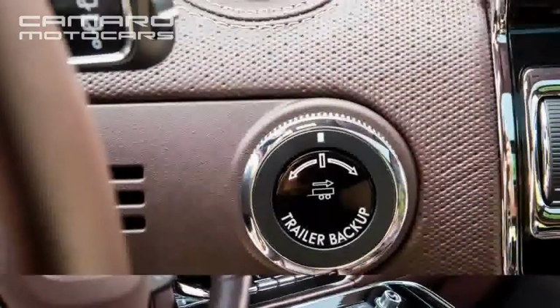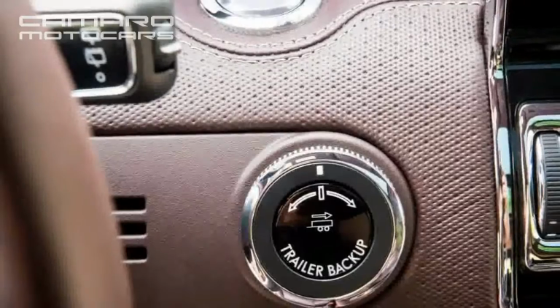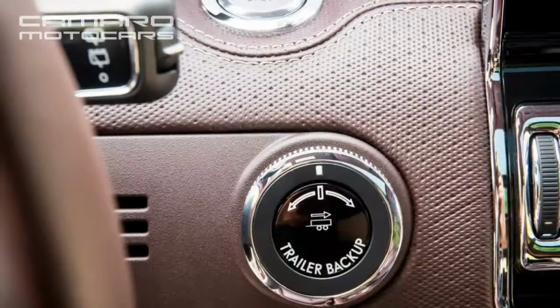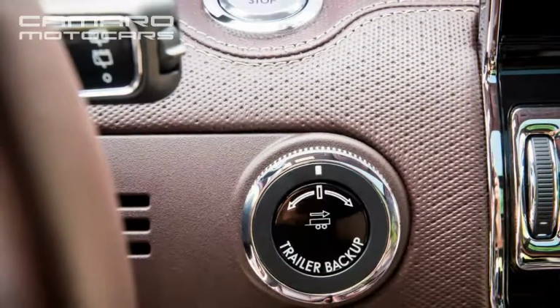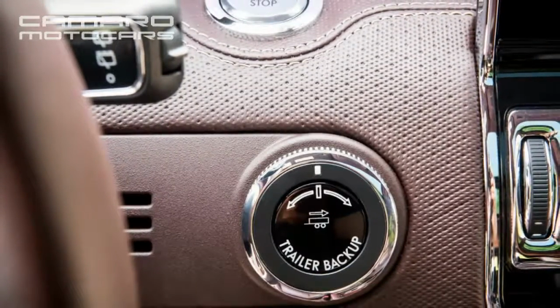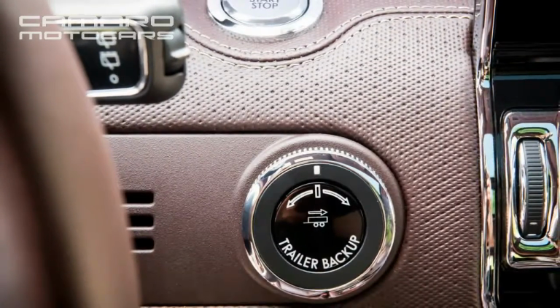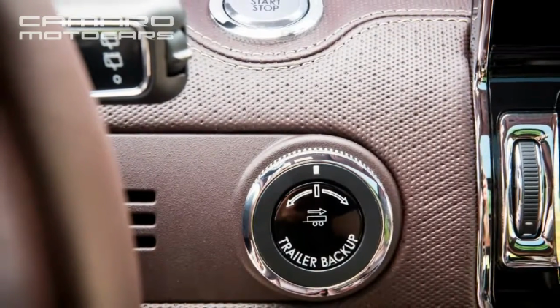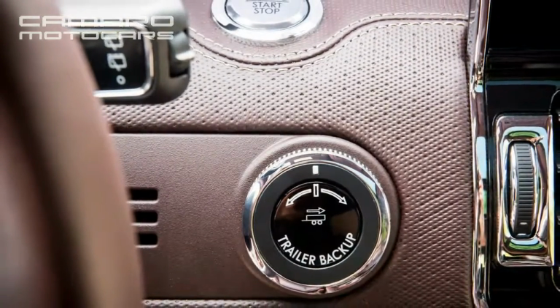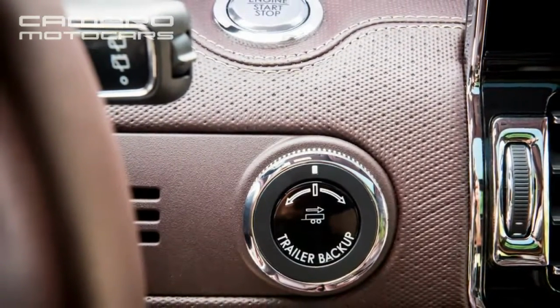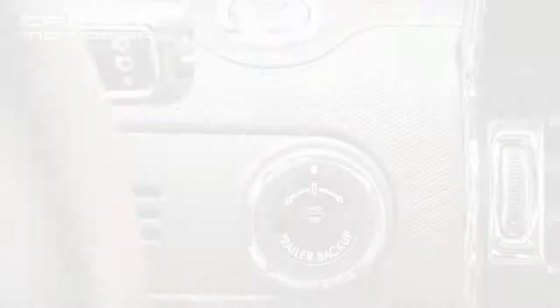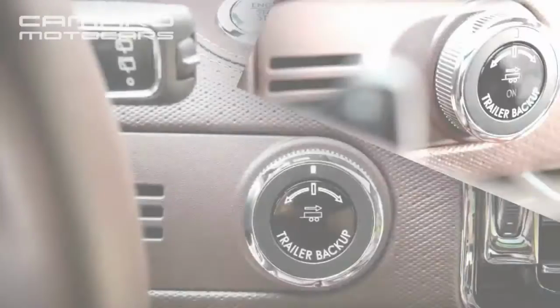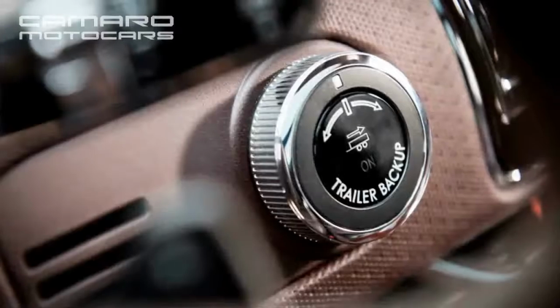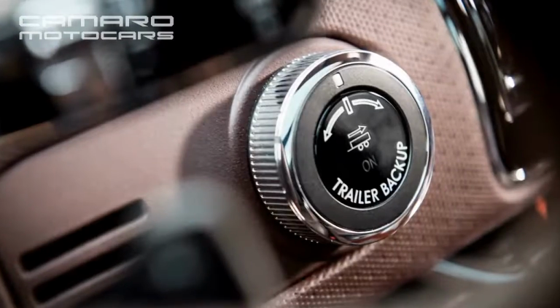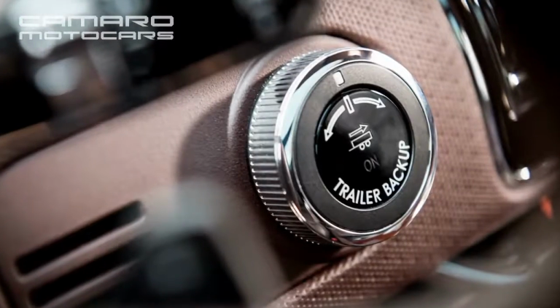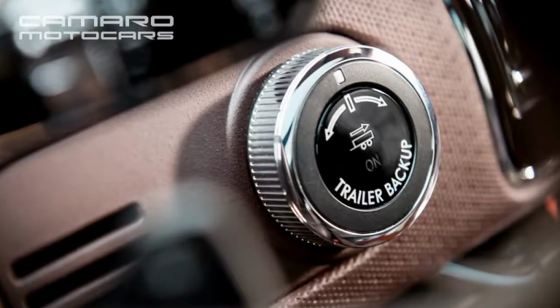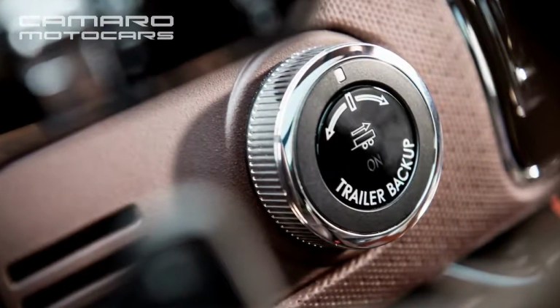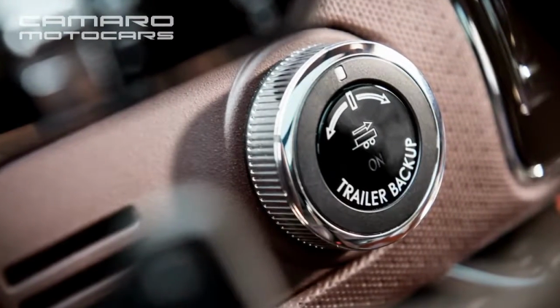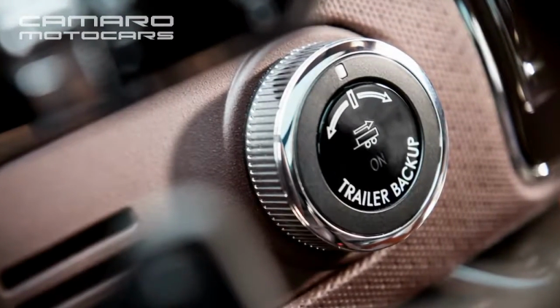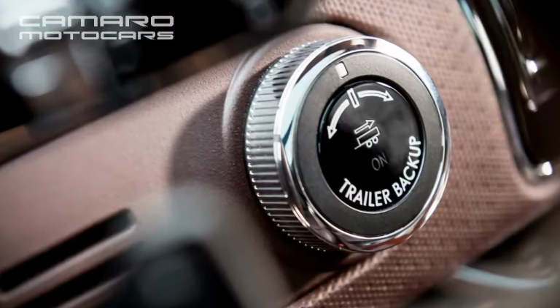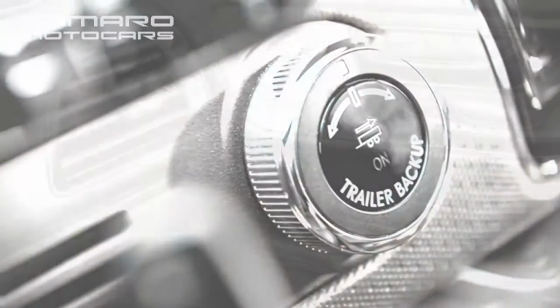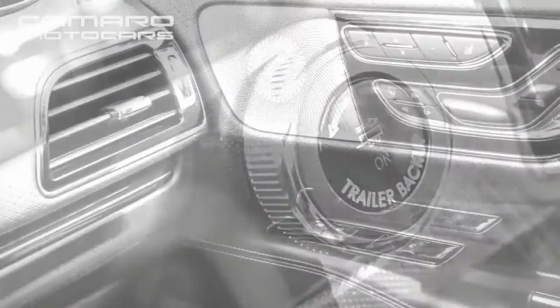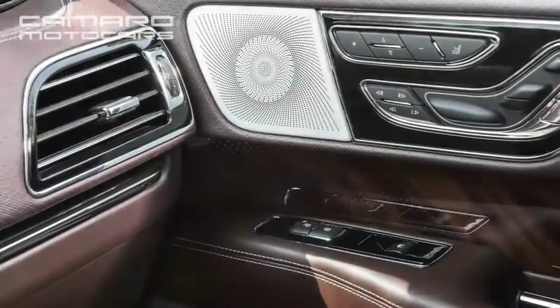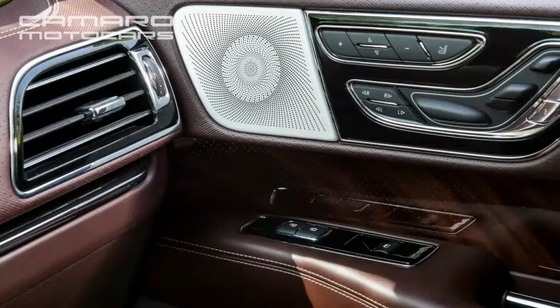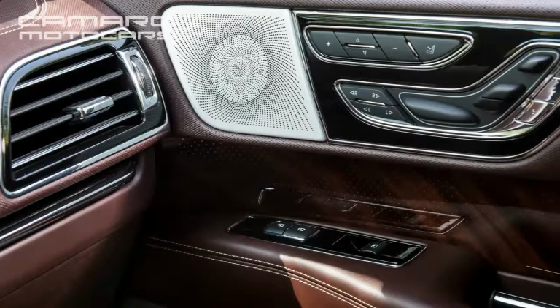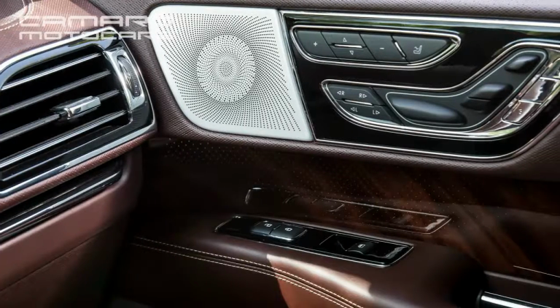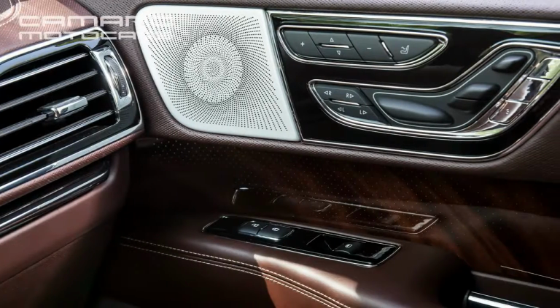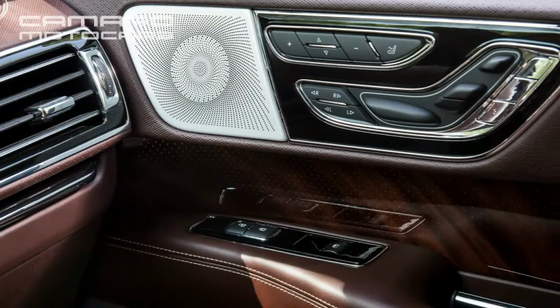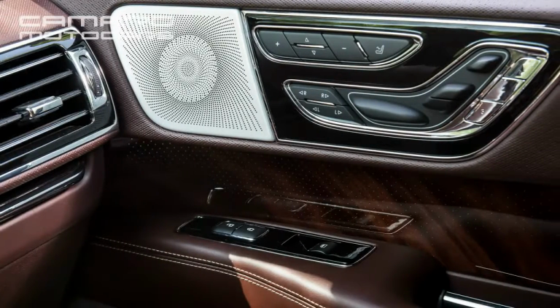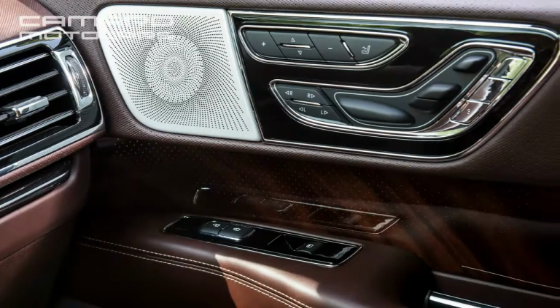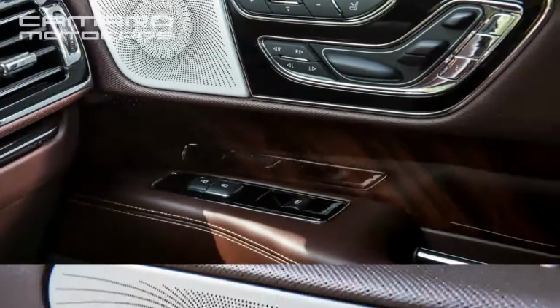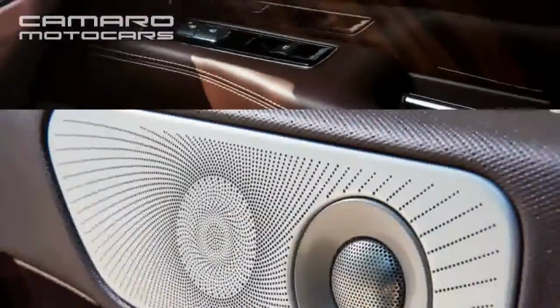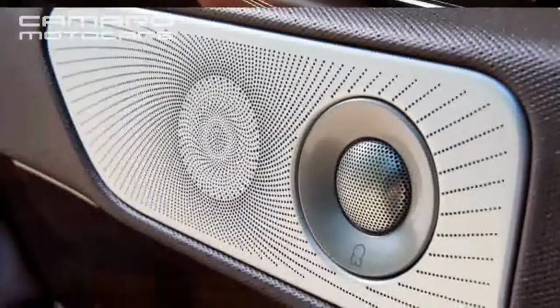Hit the options list aggressively and the Black Label L will easily vault past $100k. Like General Motors, Ford doesn't seem shy about asking the same money you'd pay for a Mercedes-Benz GLS 450.